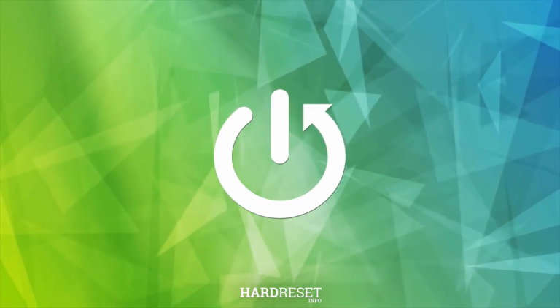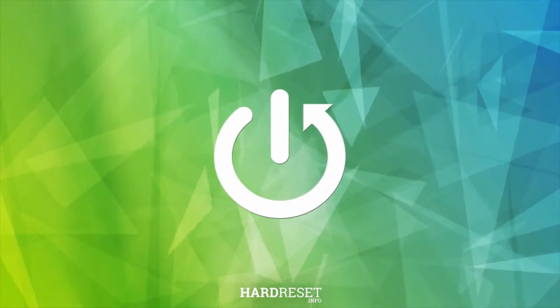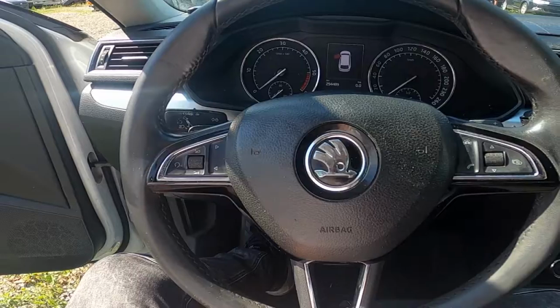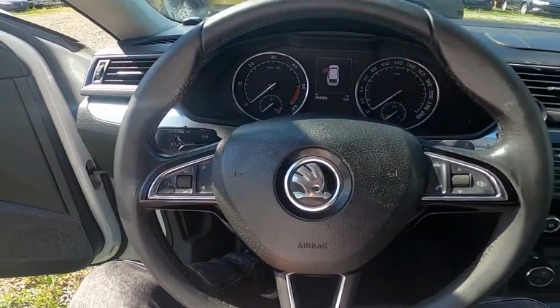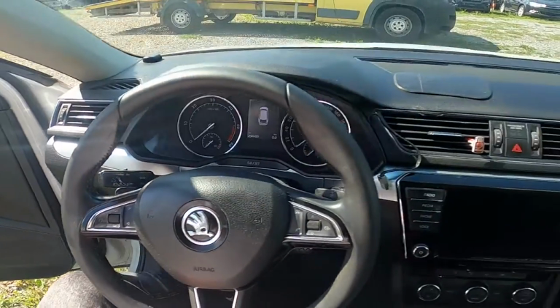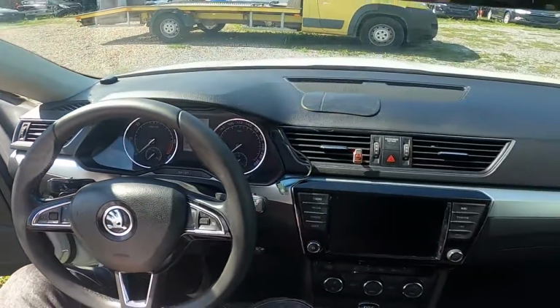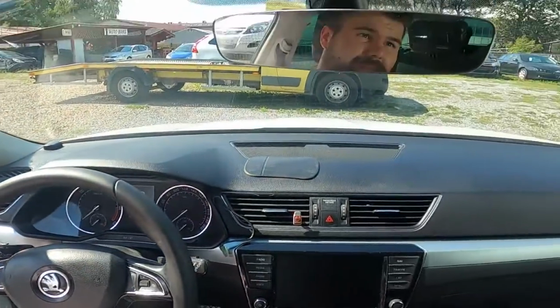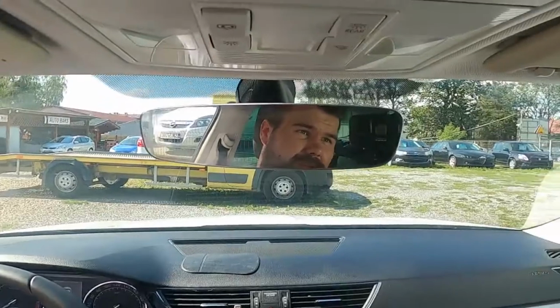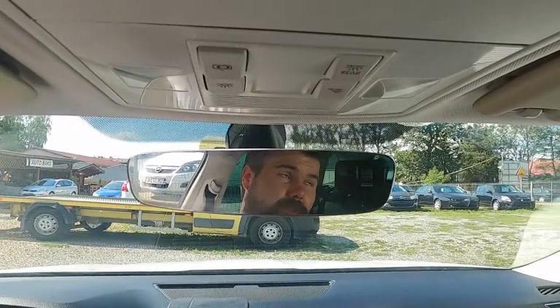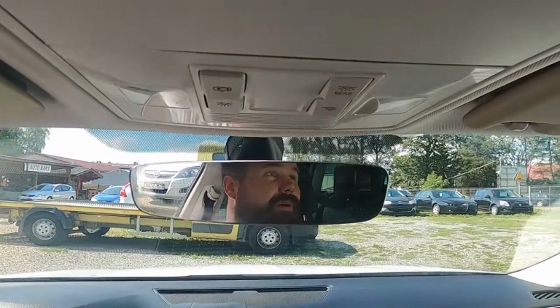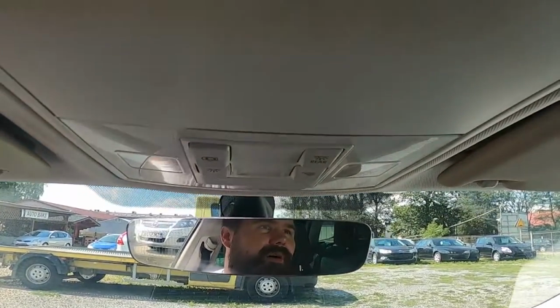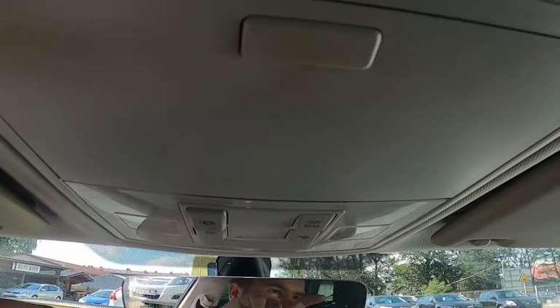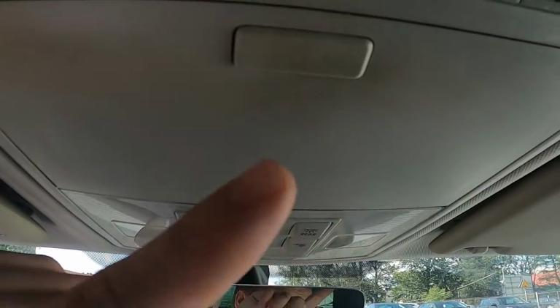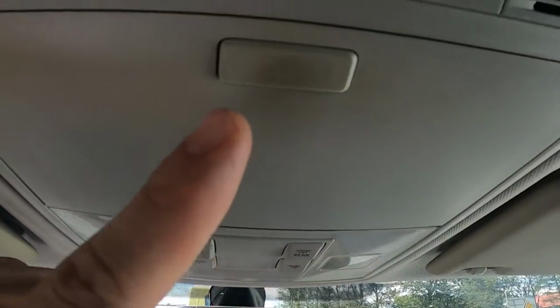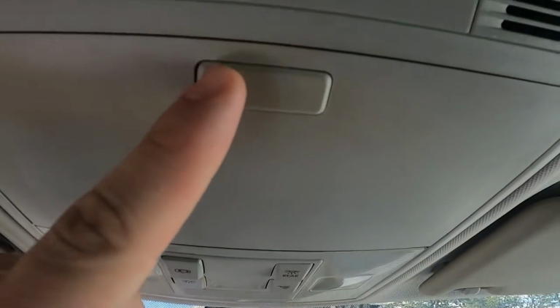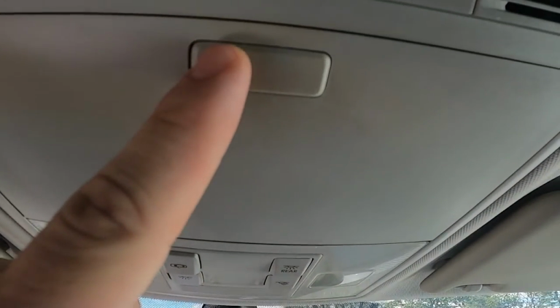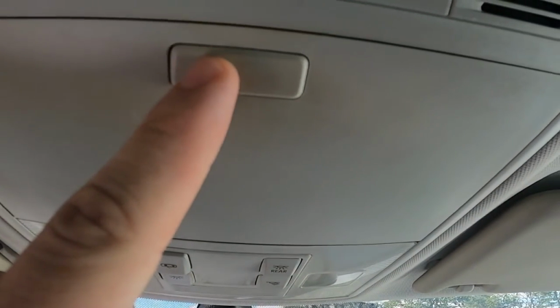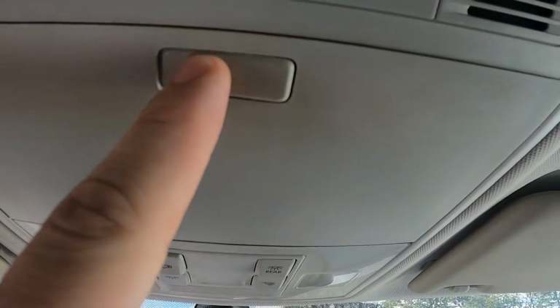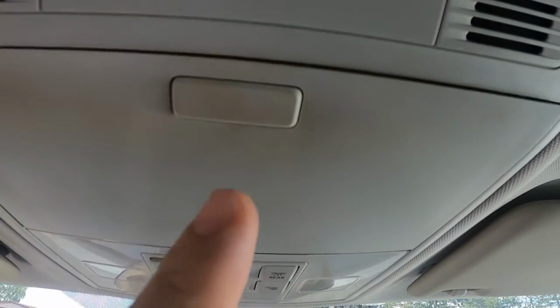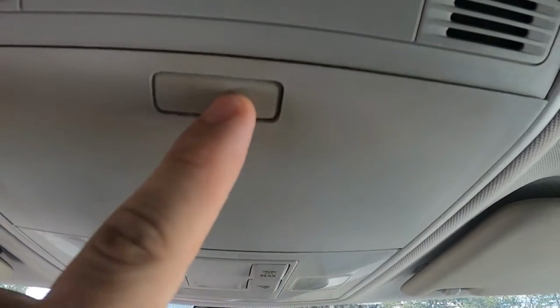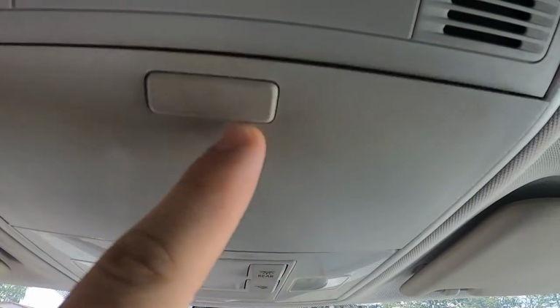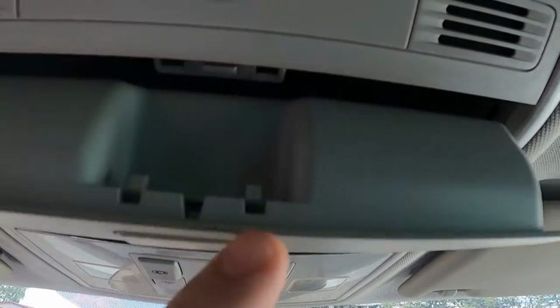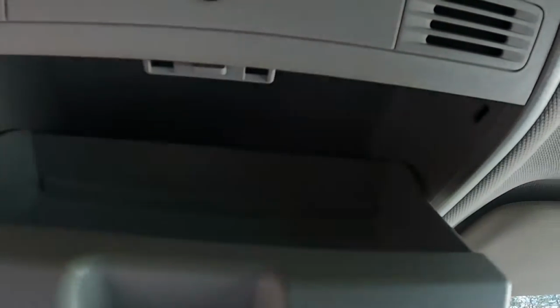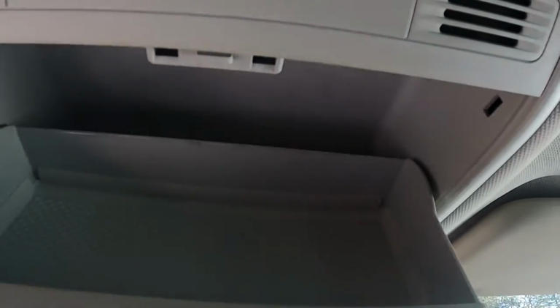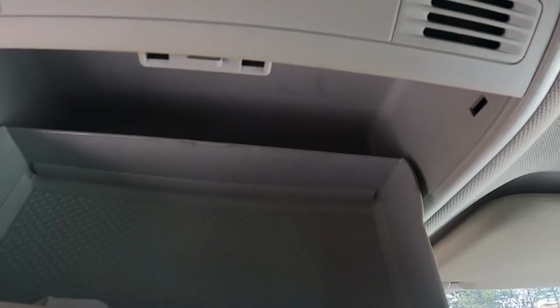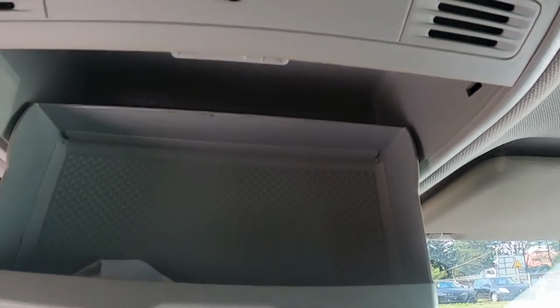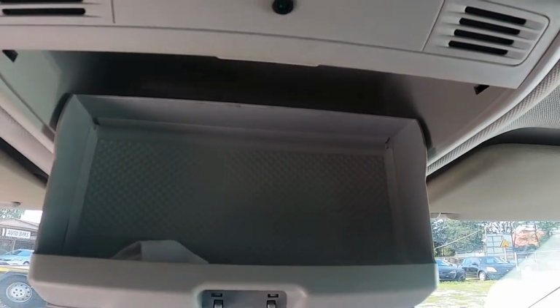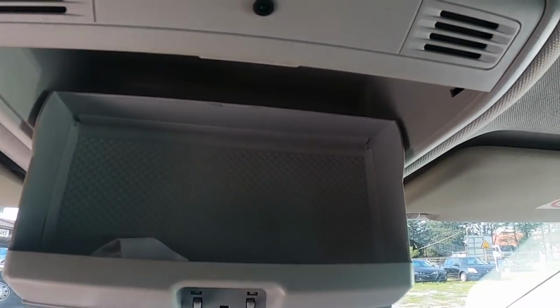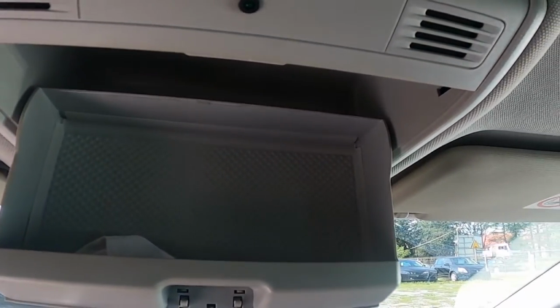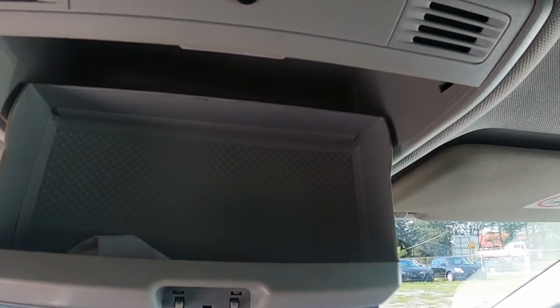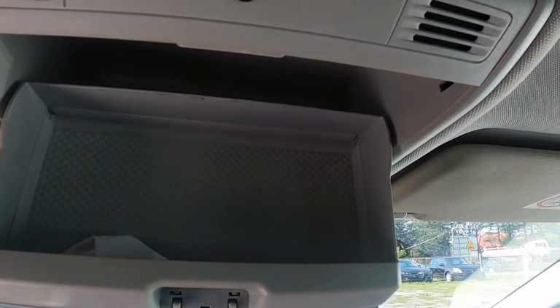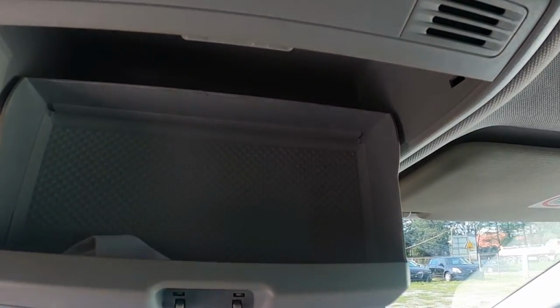In the beginning, let's take a look at the top of the car and then press this button. Sunglasses compartment is located right here.